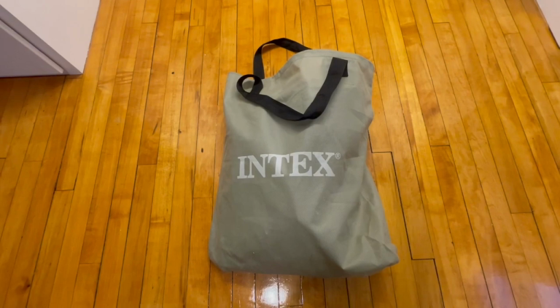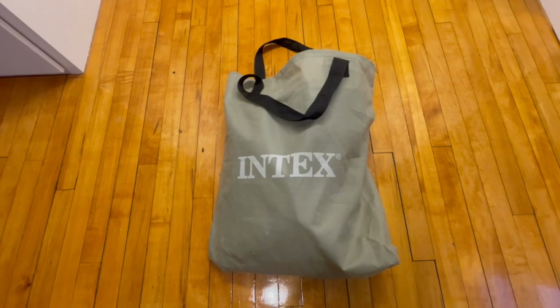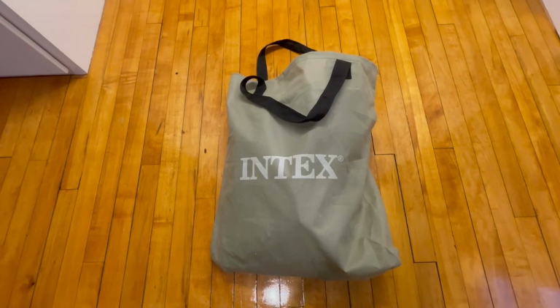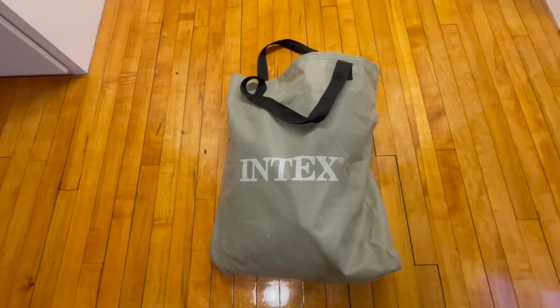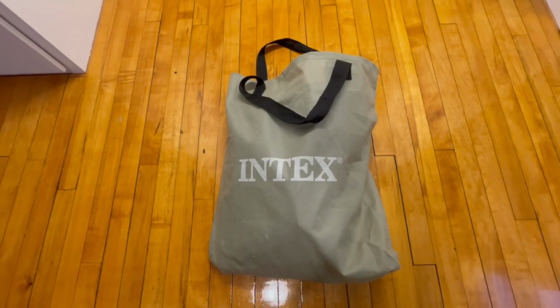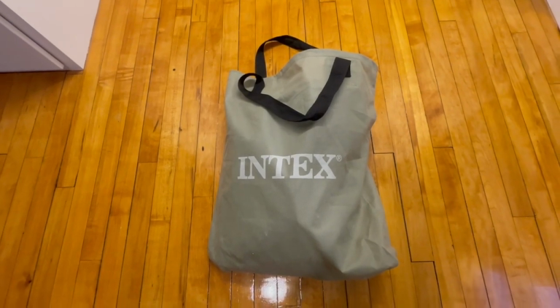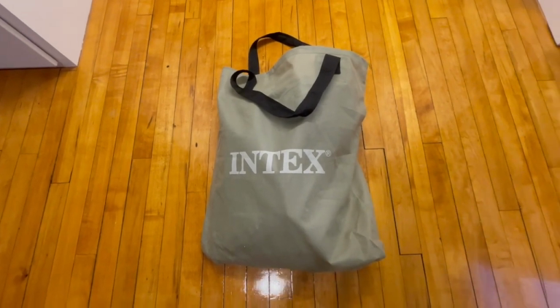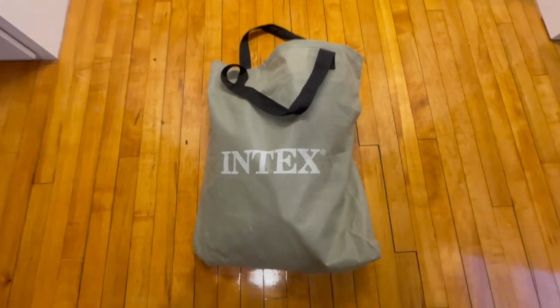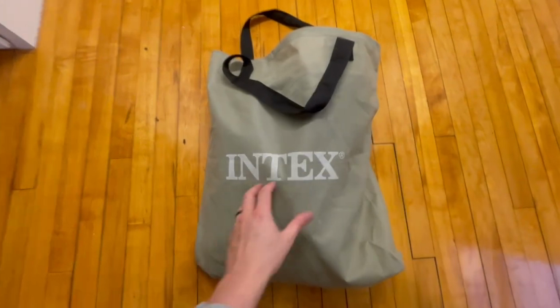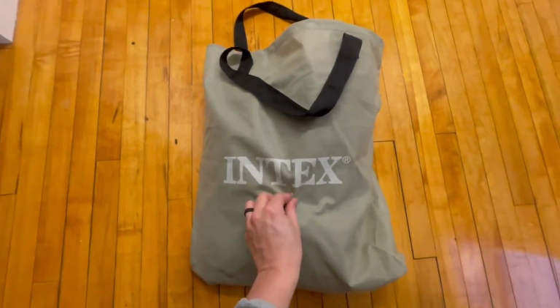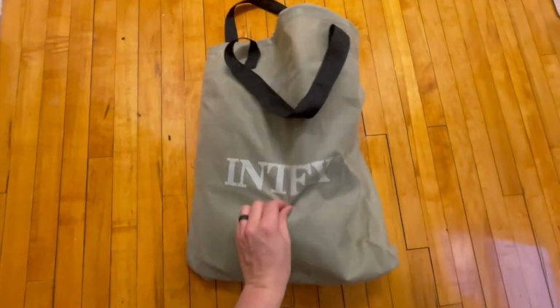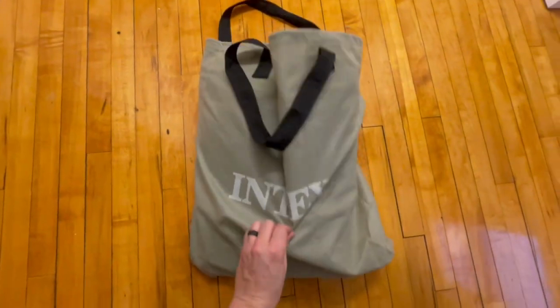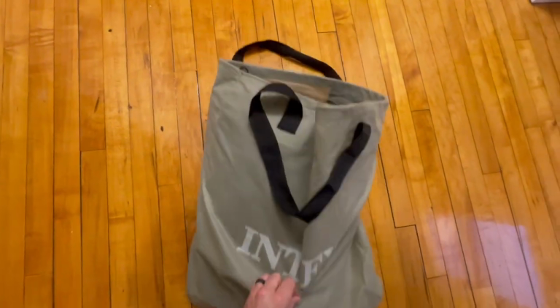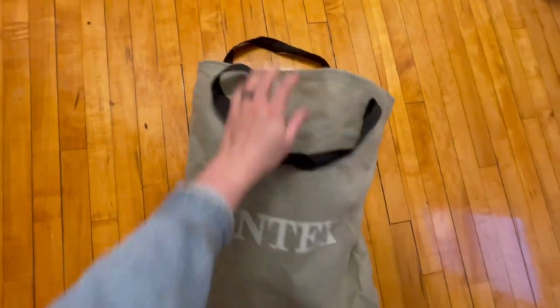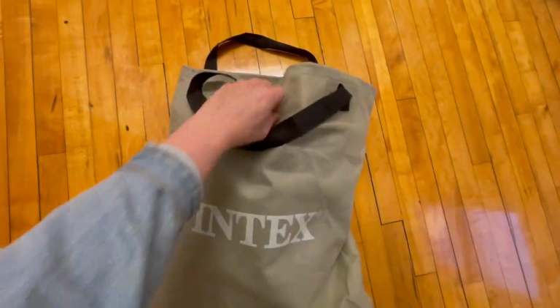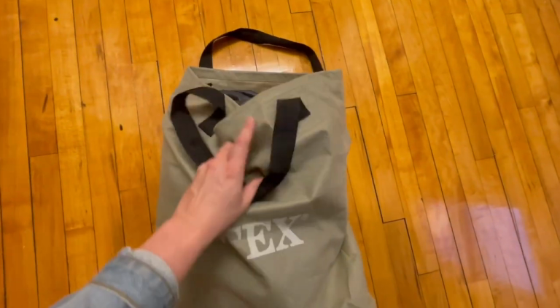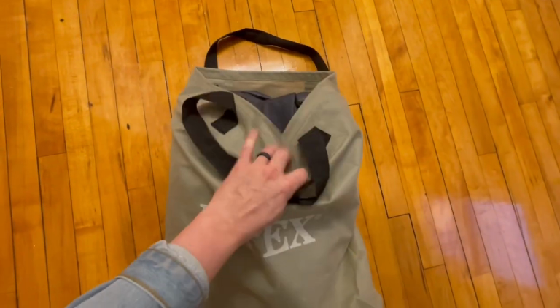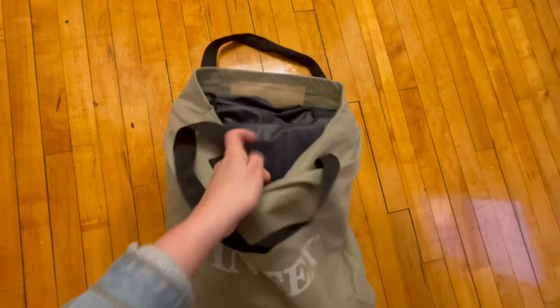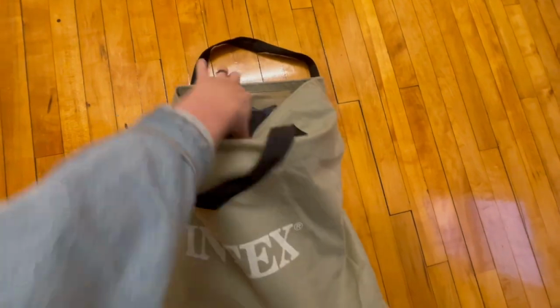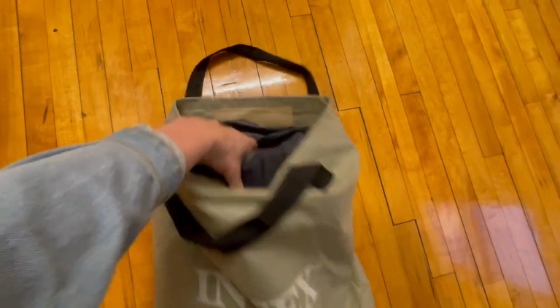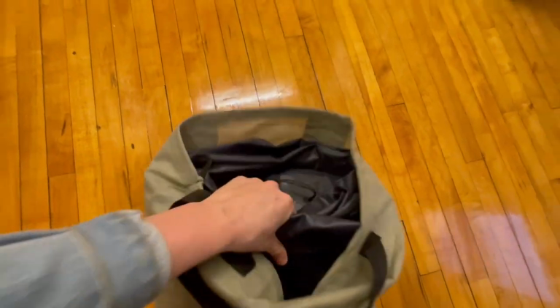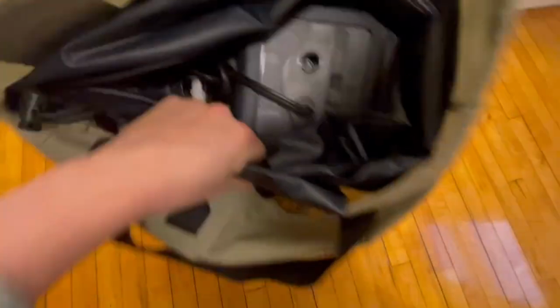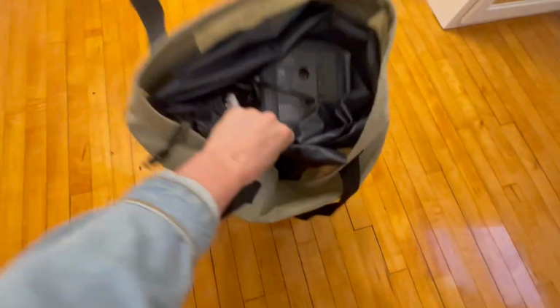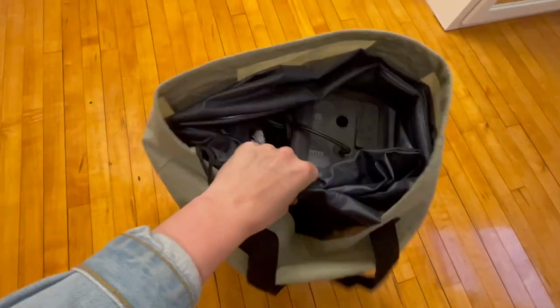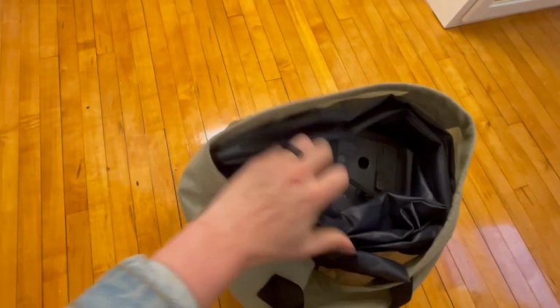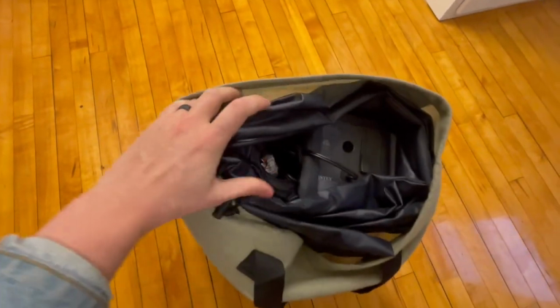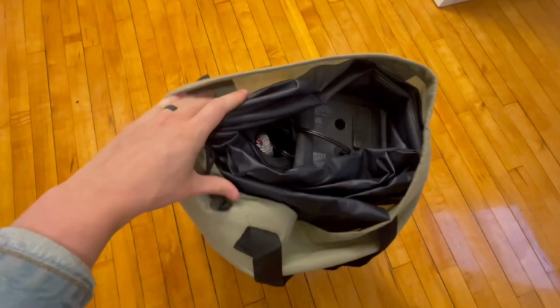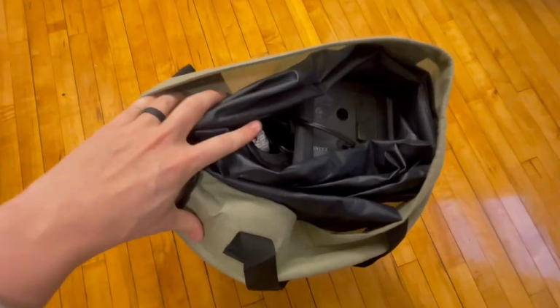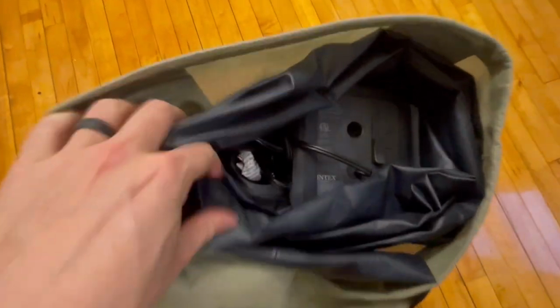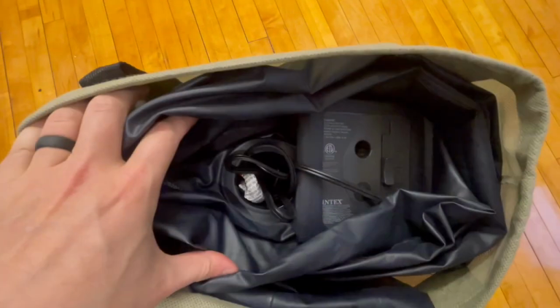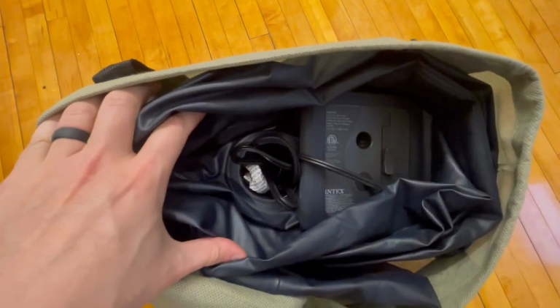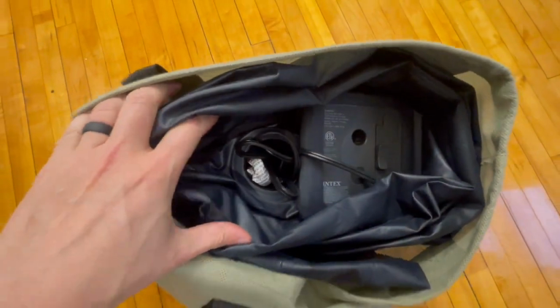Hey guys, Matt here and in this video I'm going to be reviewing this Intex twin size air mattress, and it has a built-in pump as well.